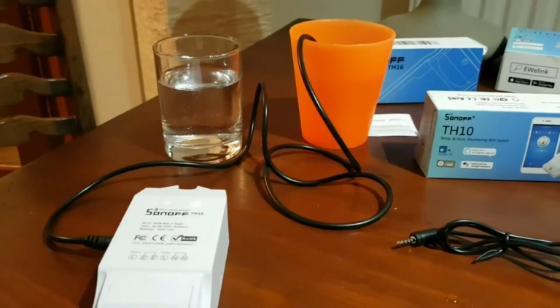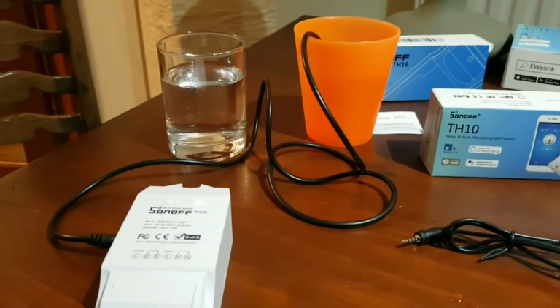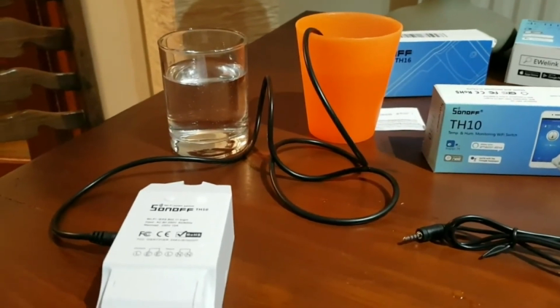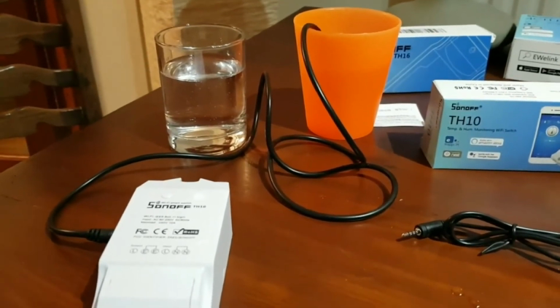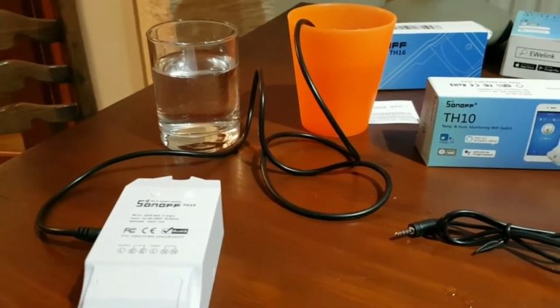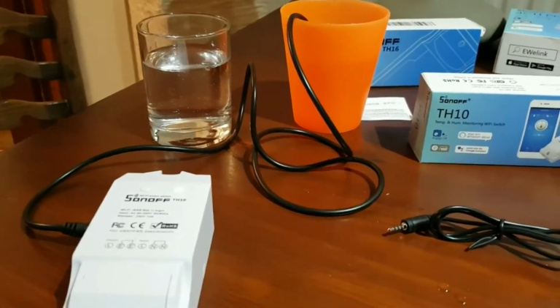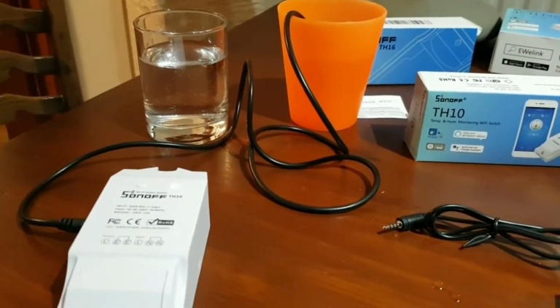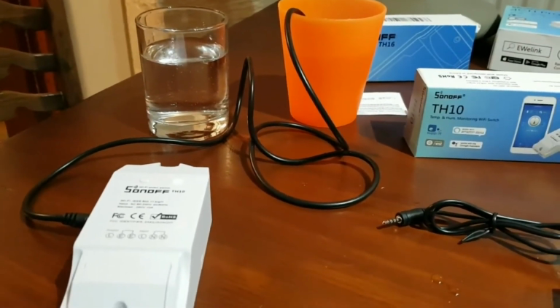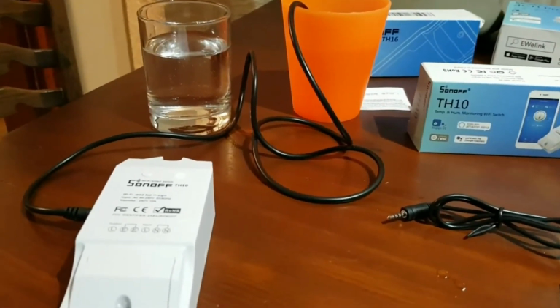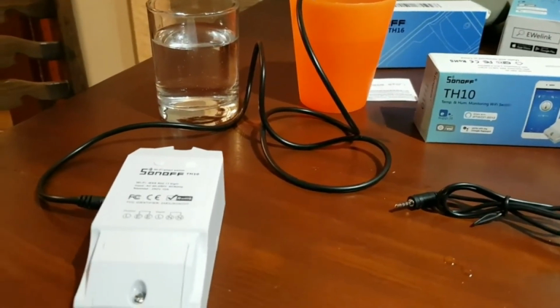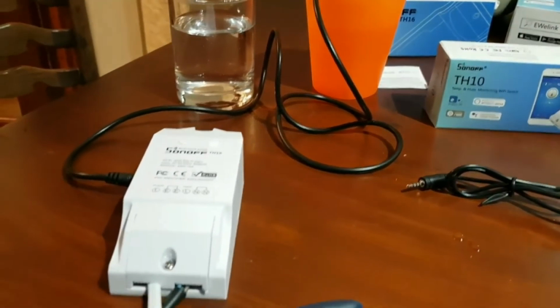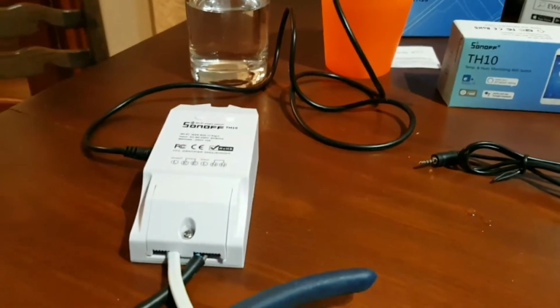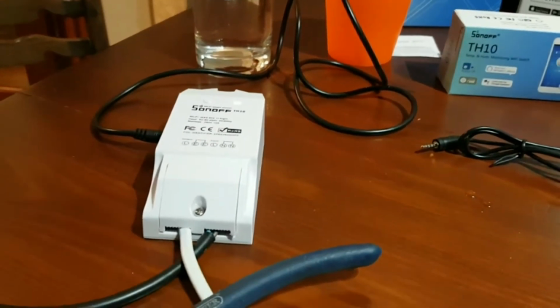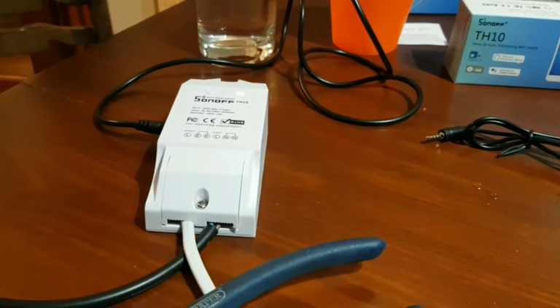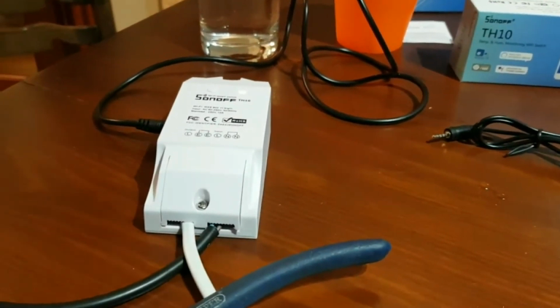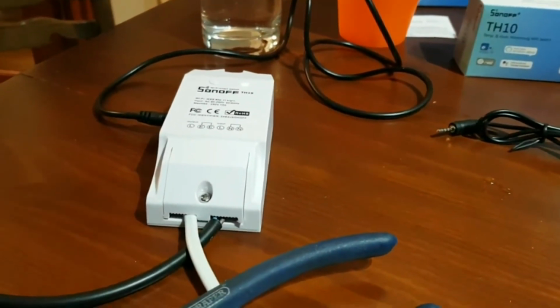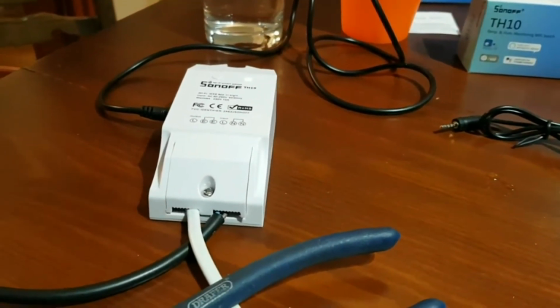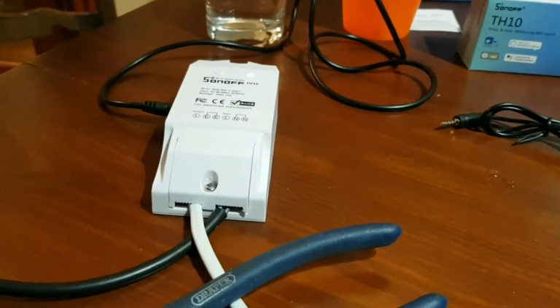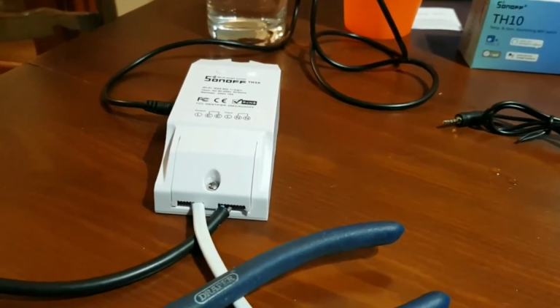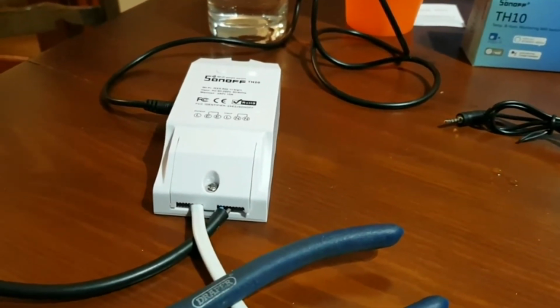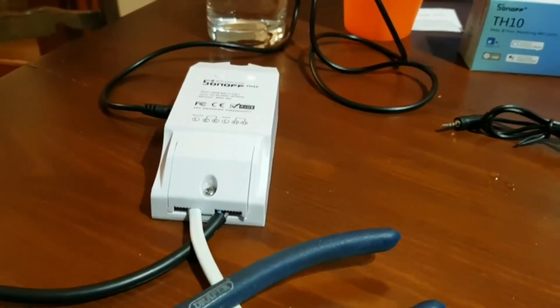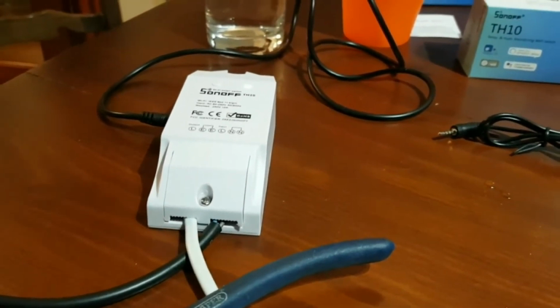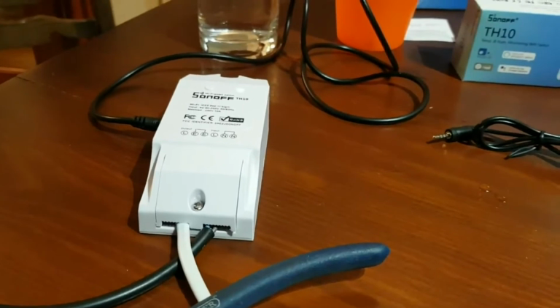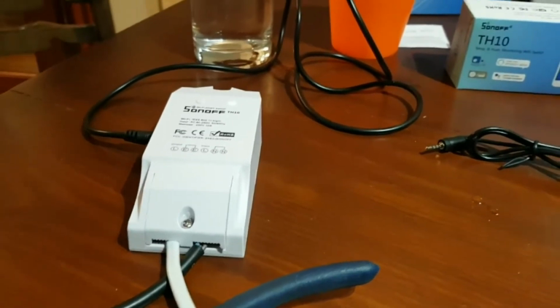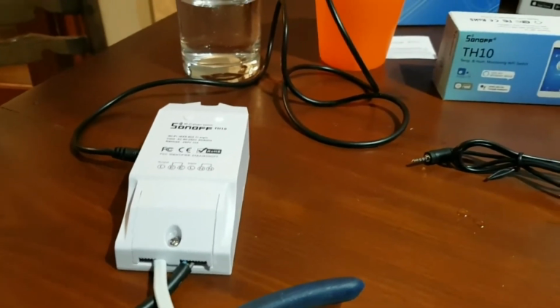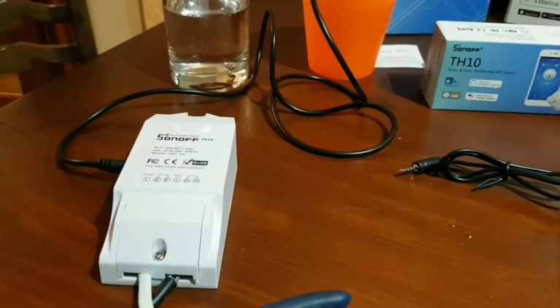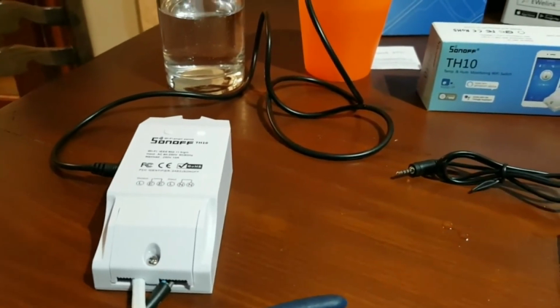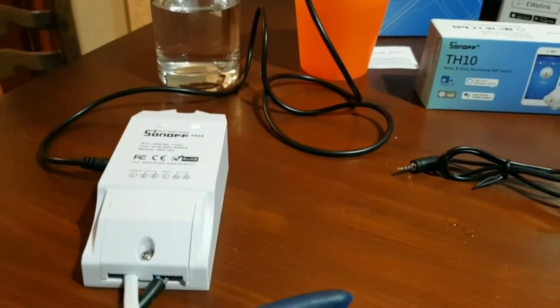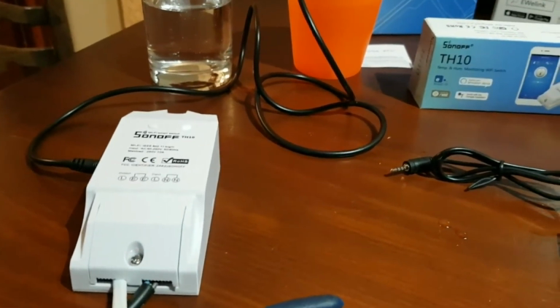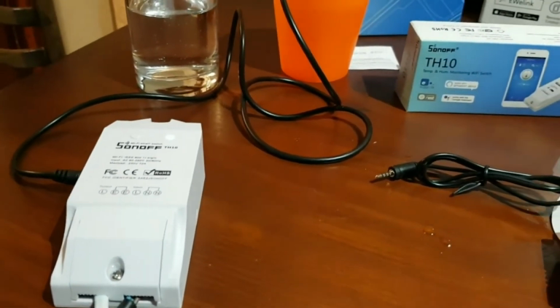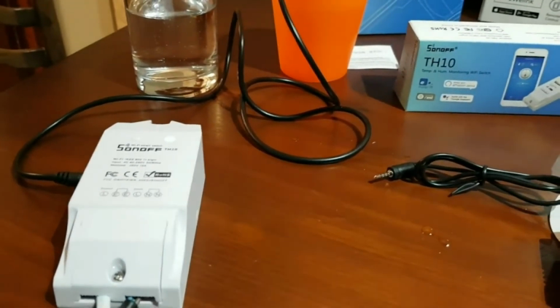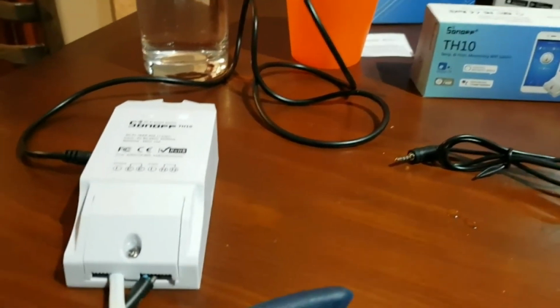We've got a pretty smart thermostat control system for 12 to 13 euros or dollars, compared to the 200 you can pay for similar devices. We haven't got geo-fencing, but it's still pretty good for the price.